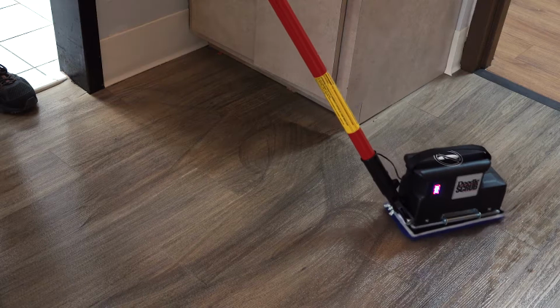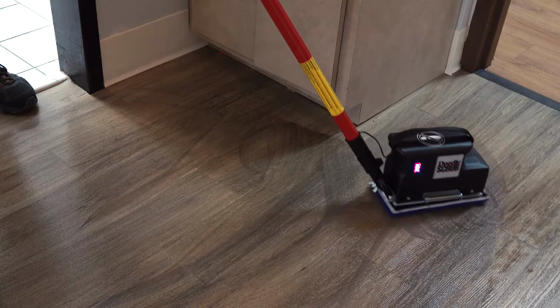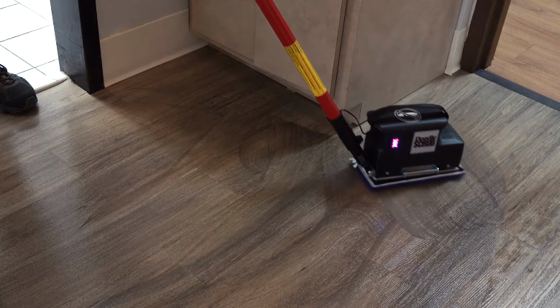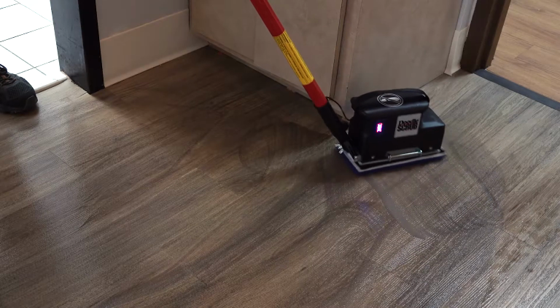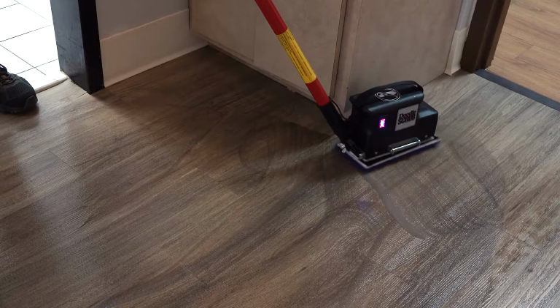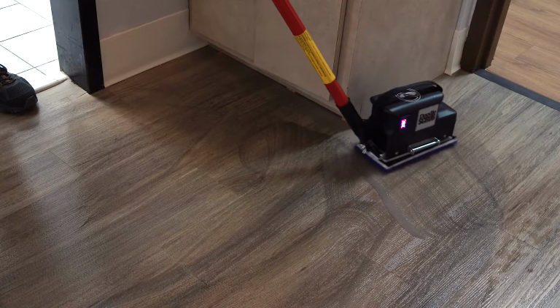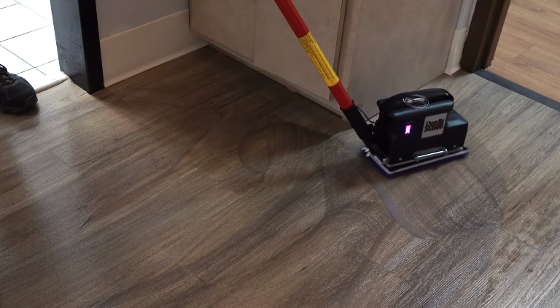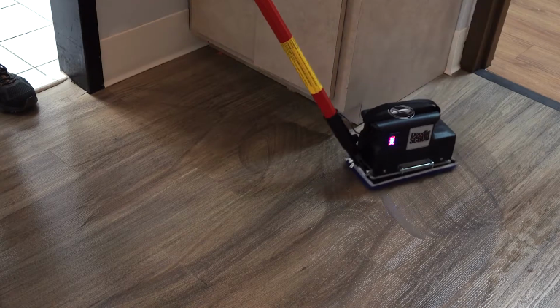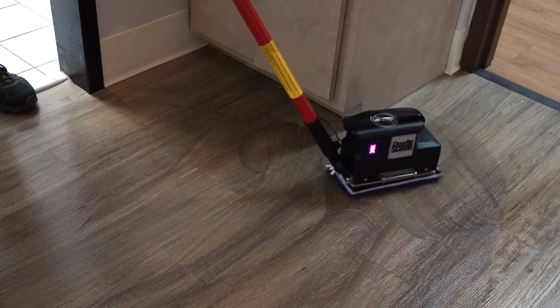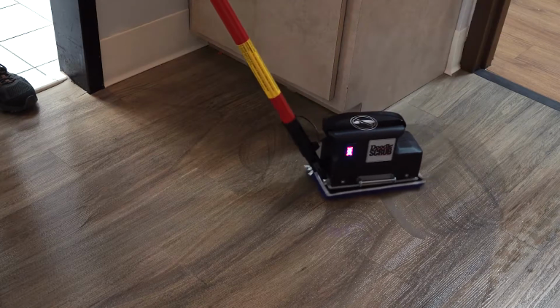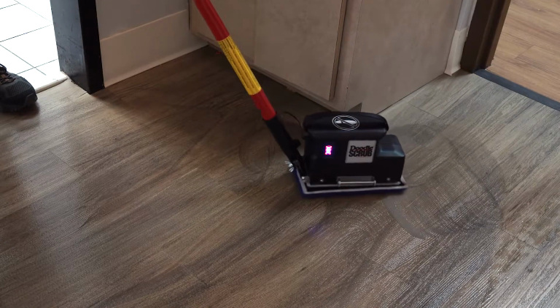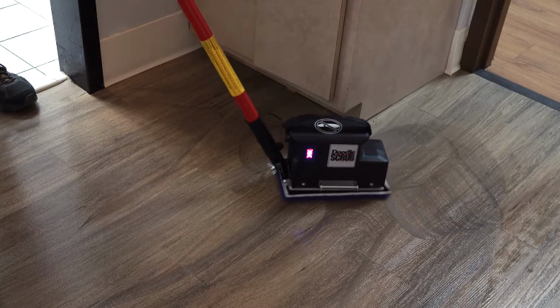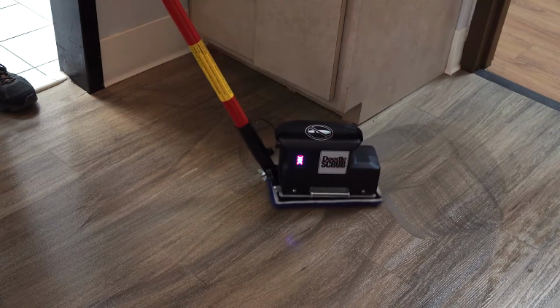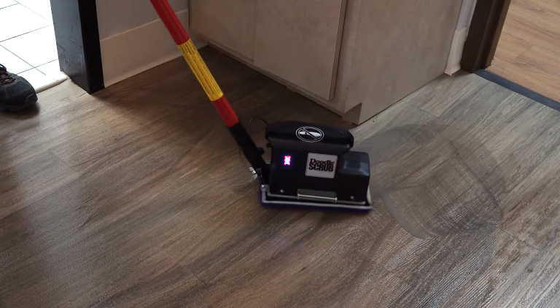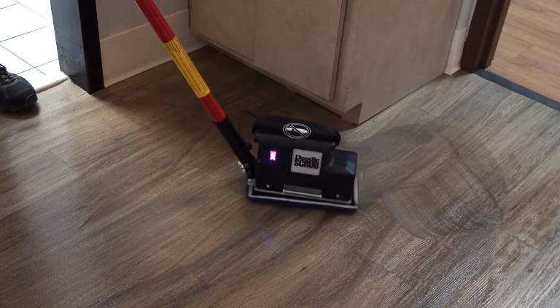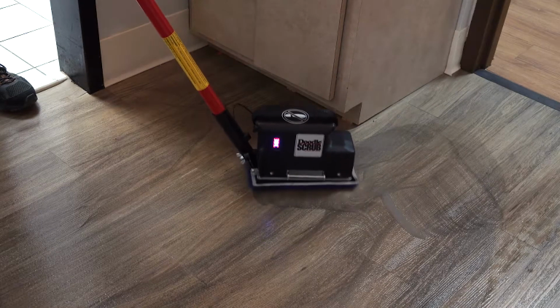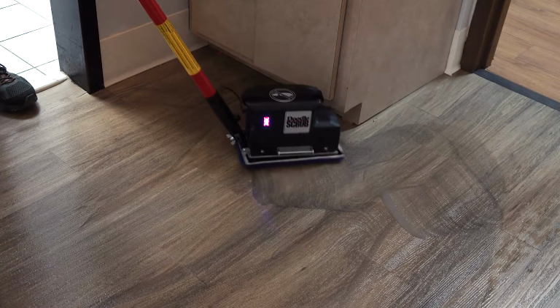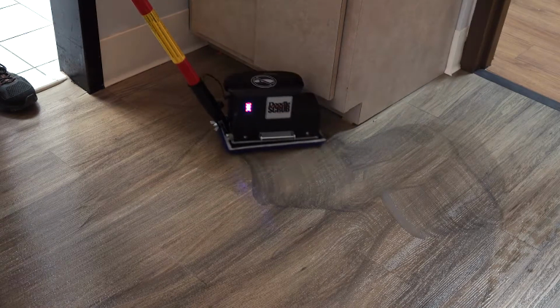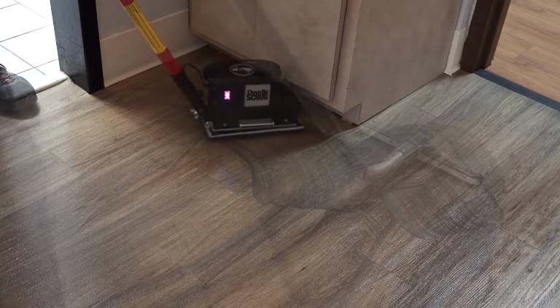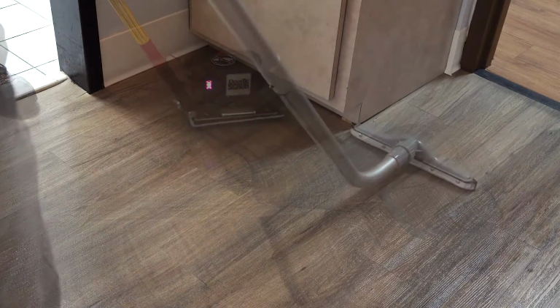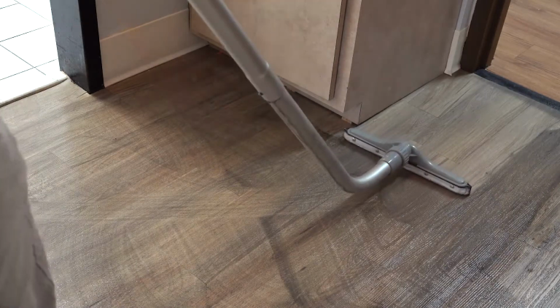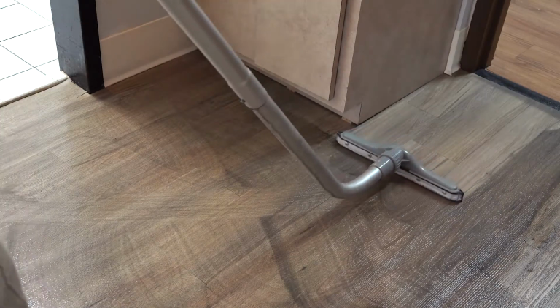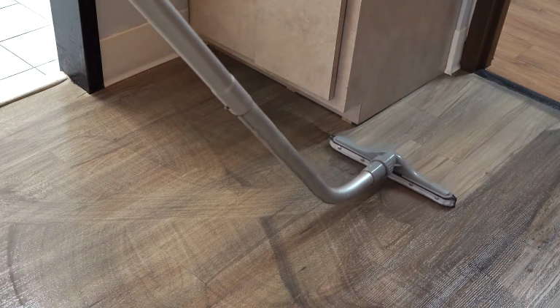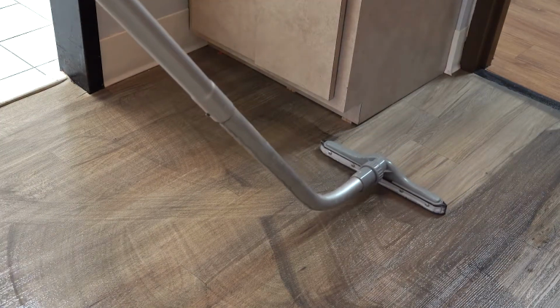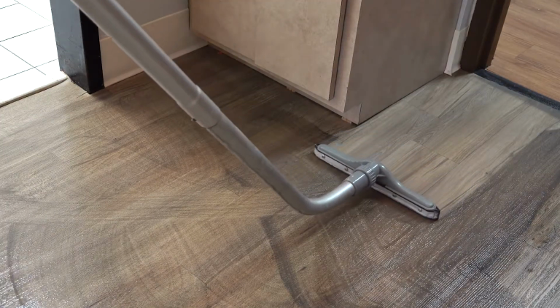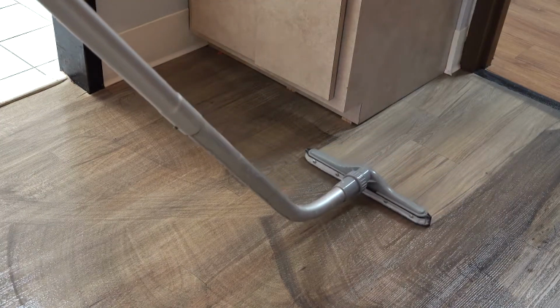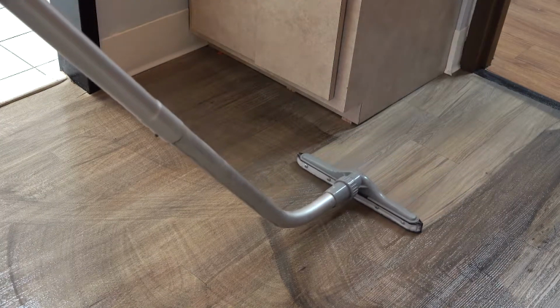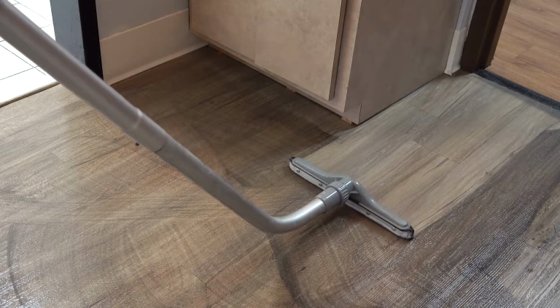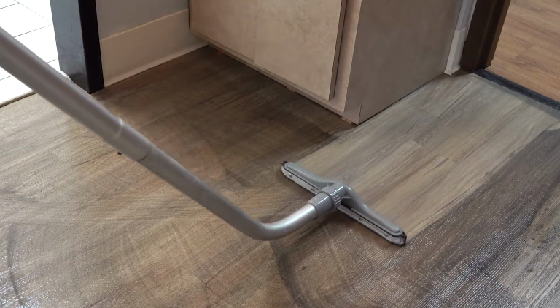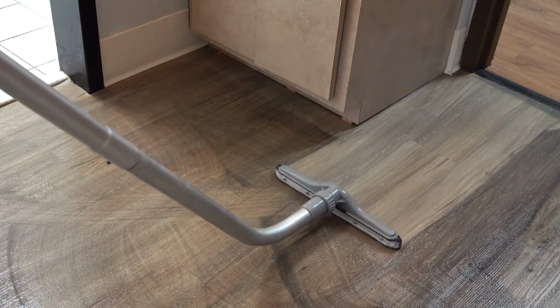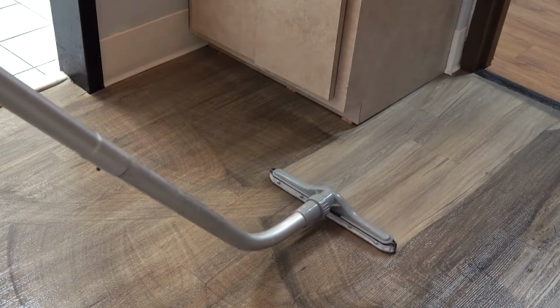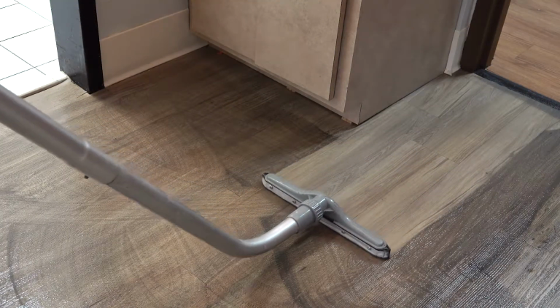The Doodle Scrub, like the Doodle Mop, comes in both corded and battery powered models. Operating at 4,100 RPM, the Doodle Scrub cleans about 425 square feet per hour.